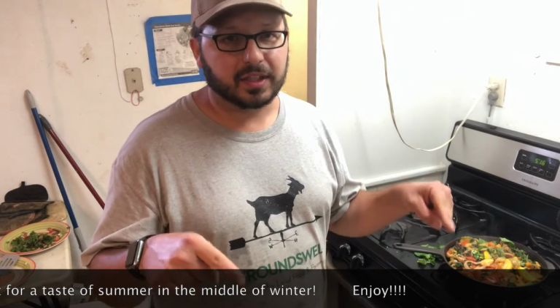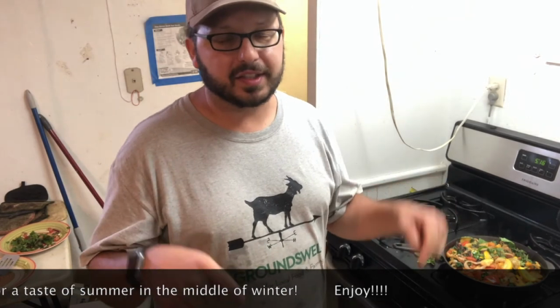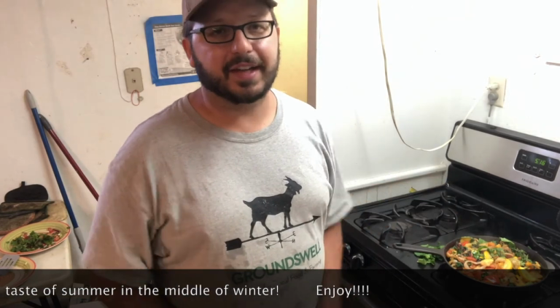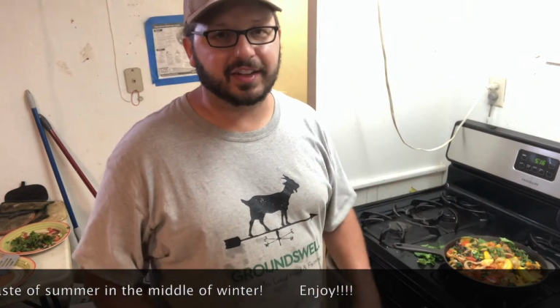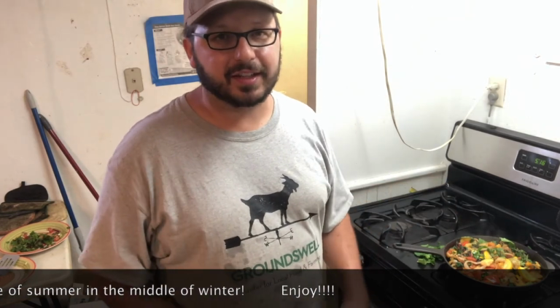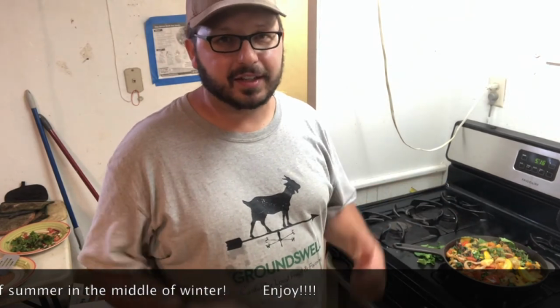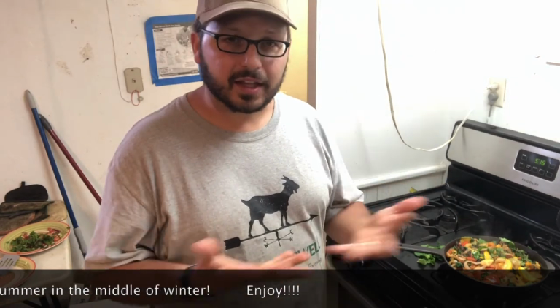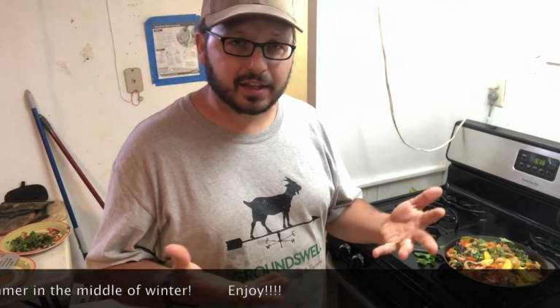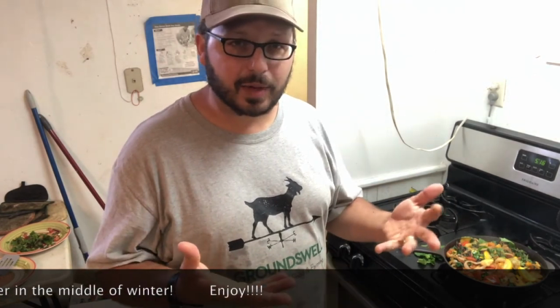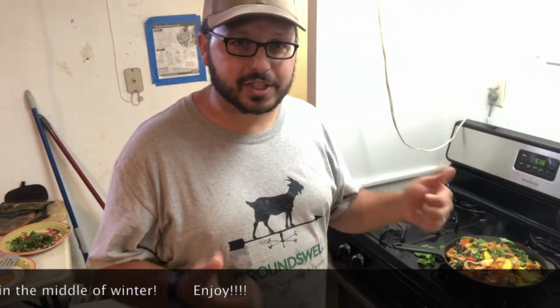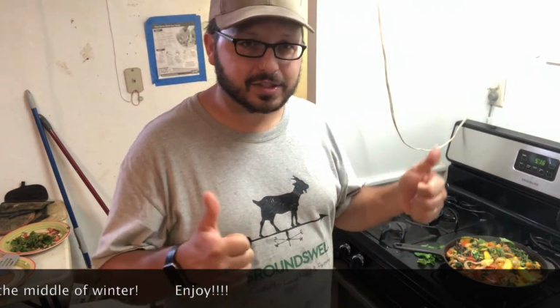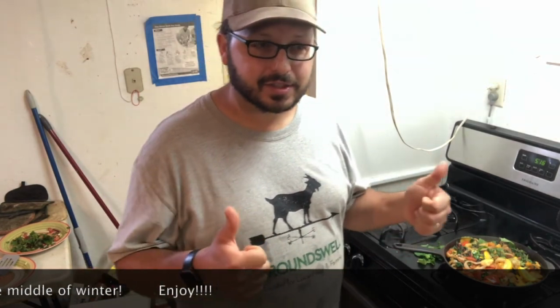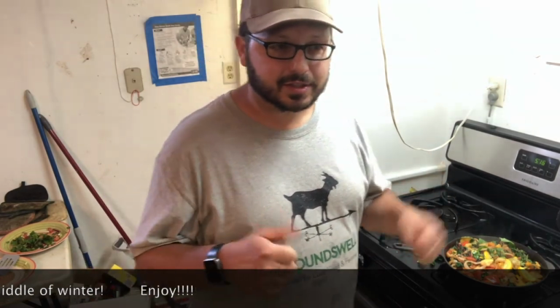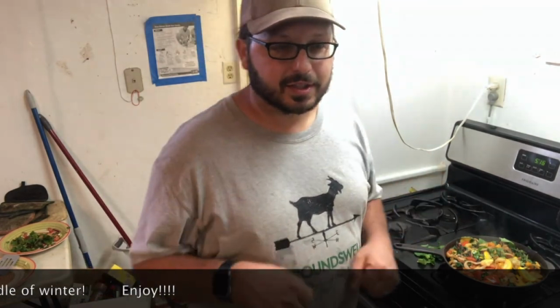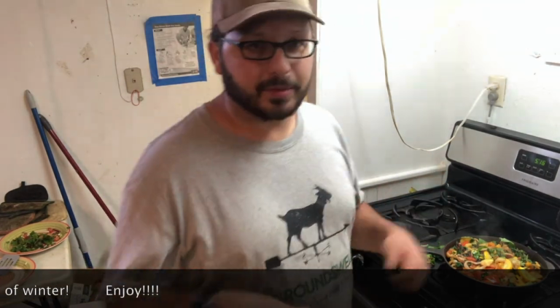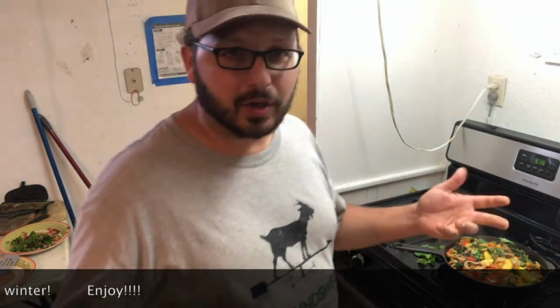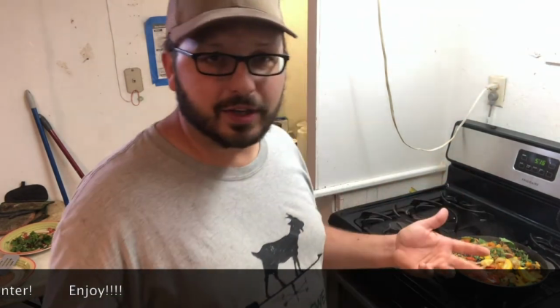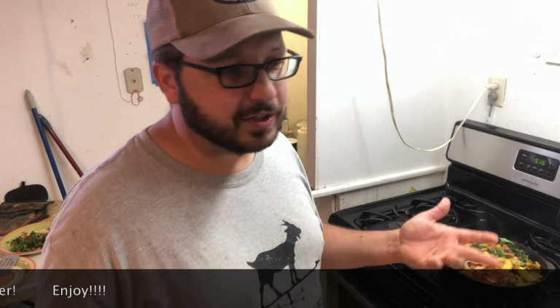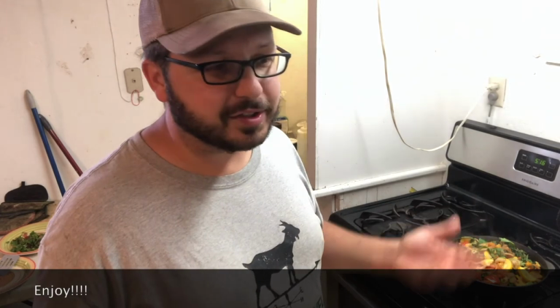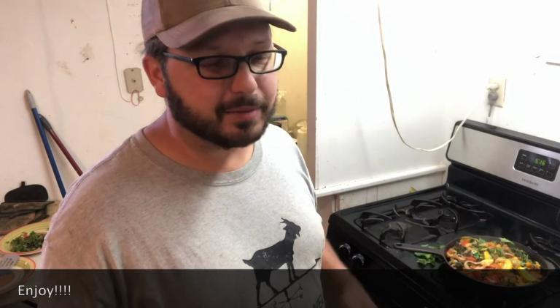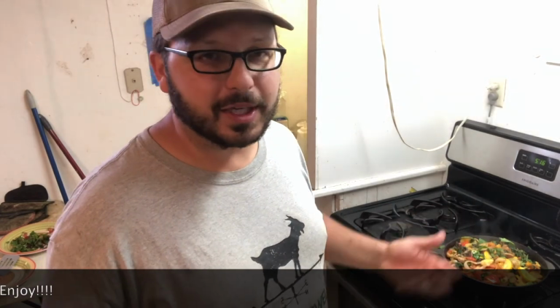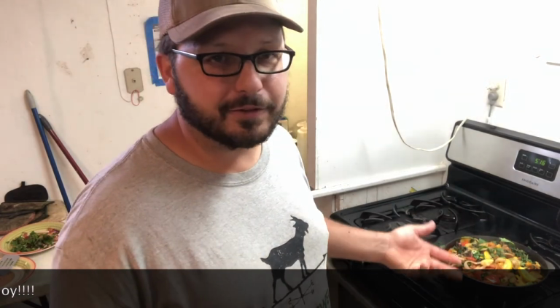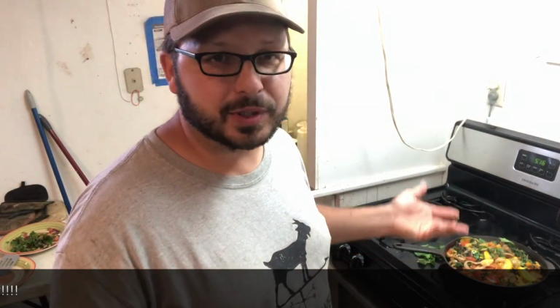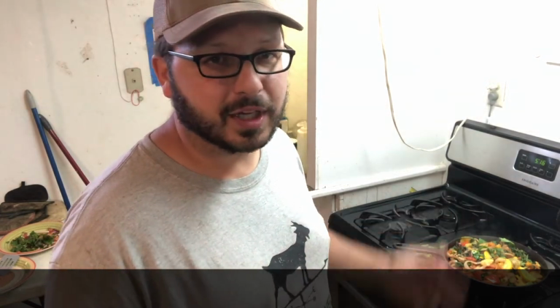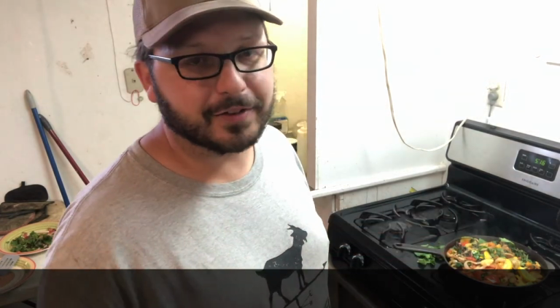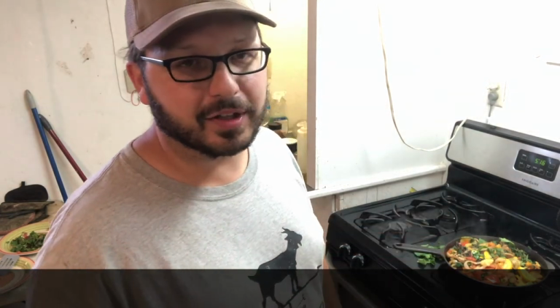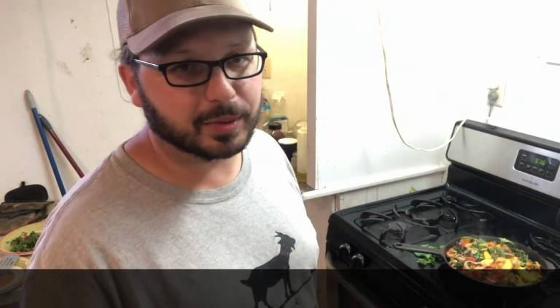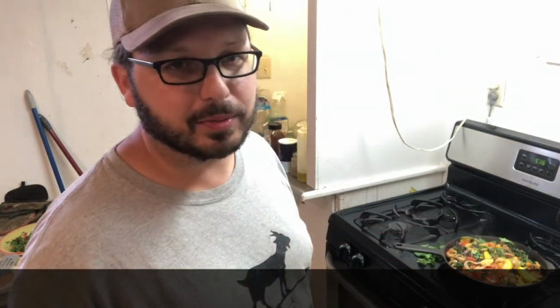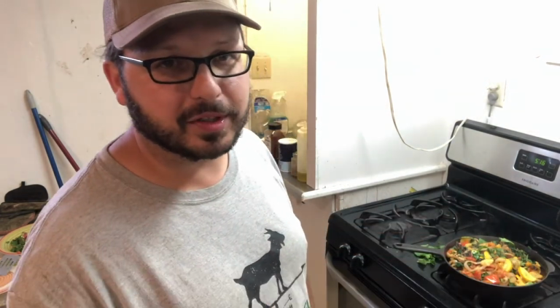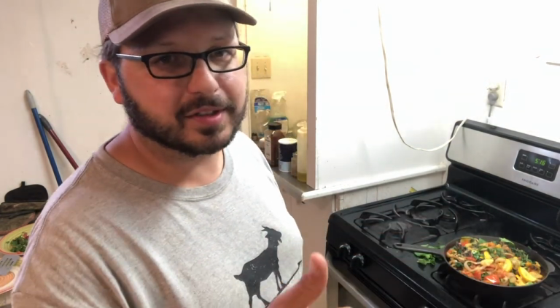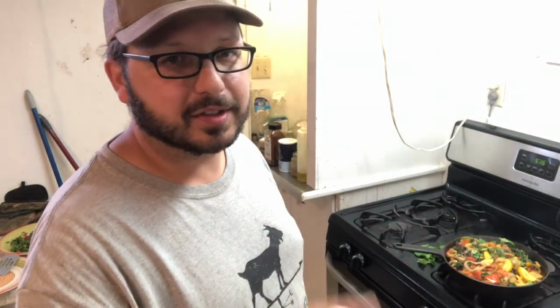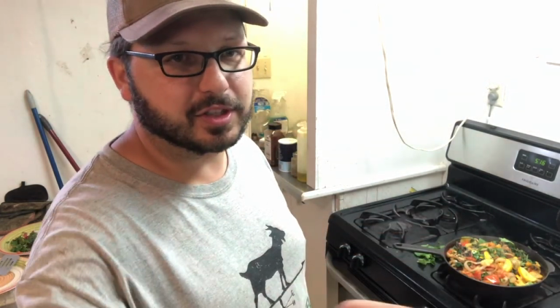Thanks for watching. Let me know what other videos you'd like me to make in the future. I love cooking — I'm going to do more of these. Cheers!